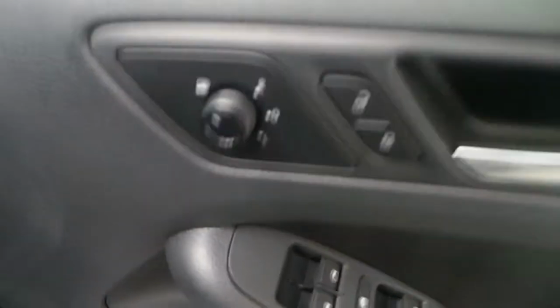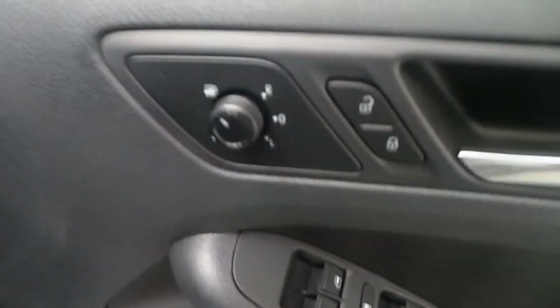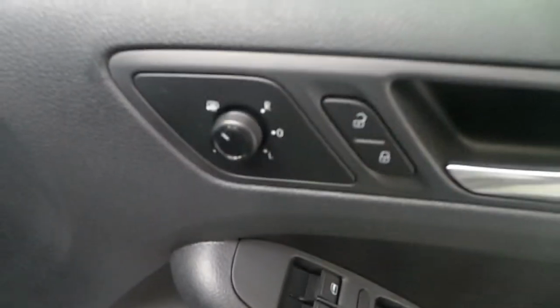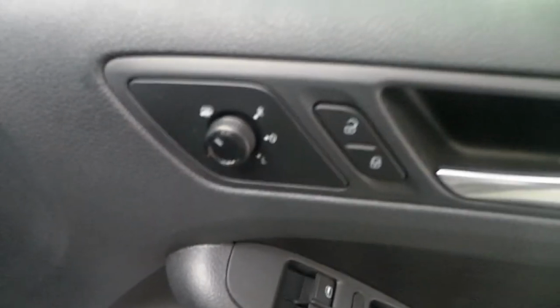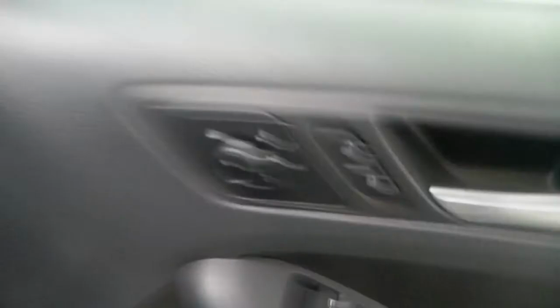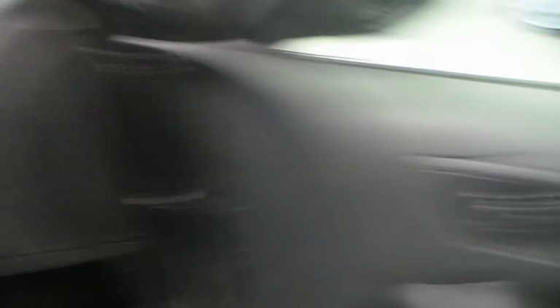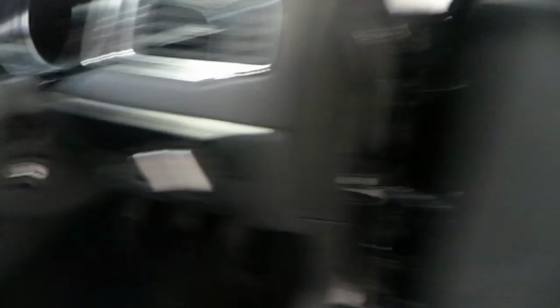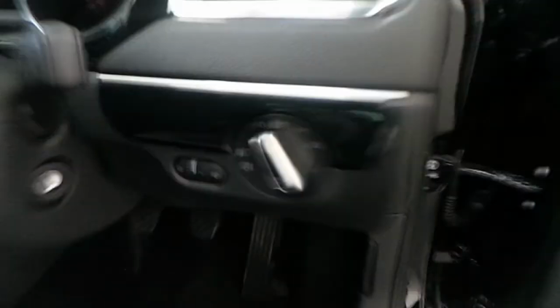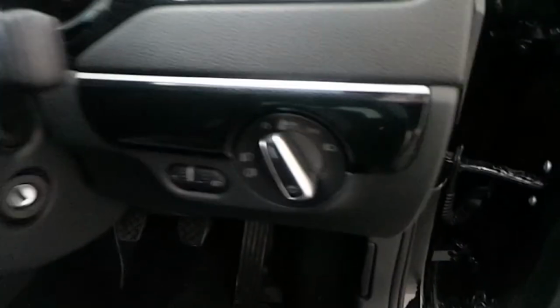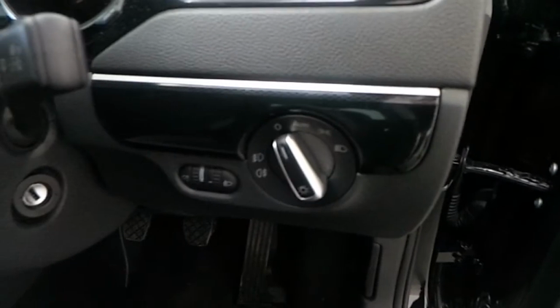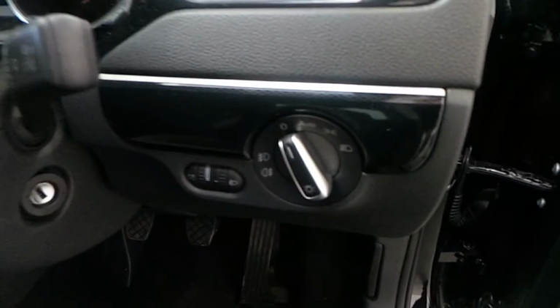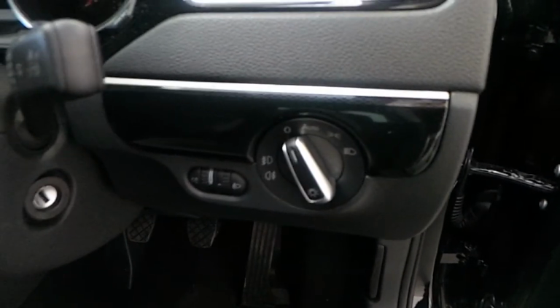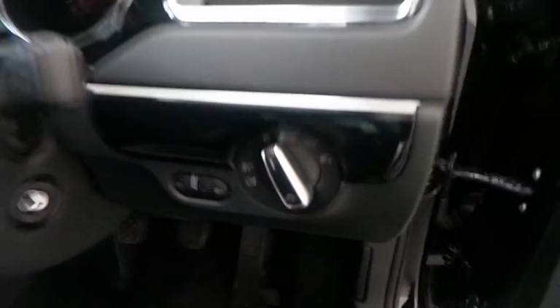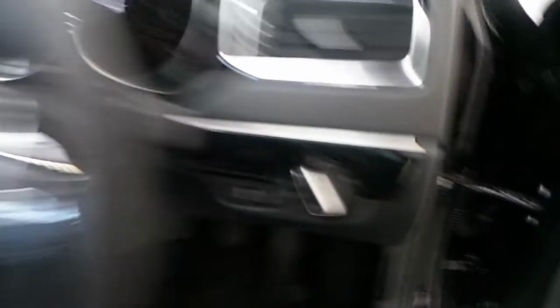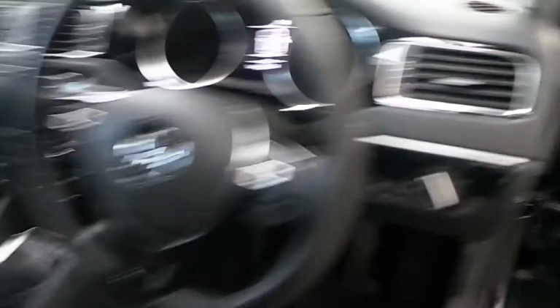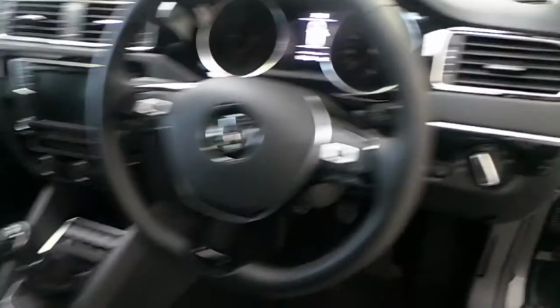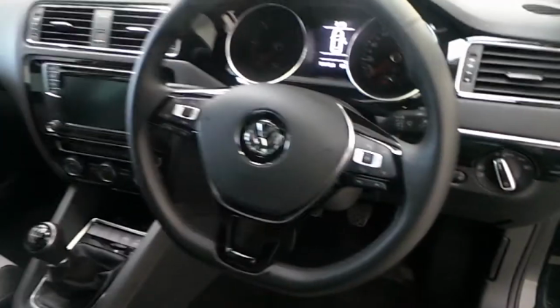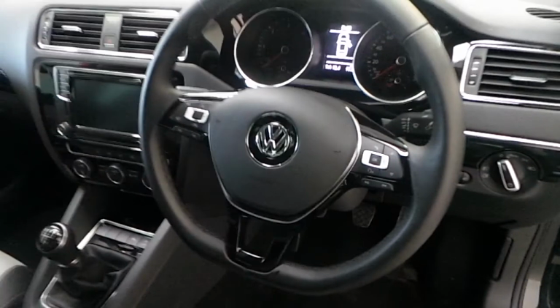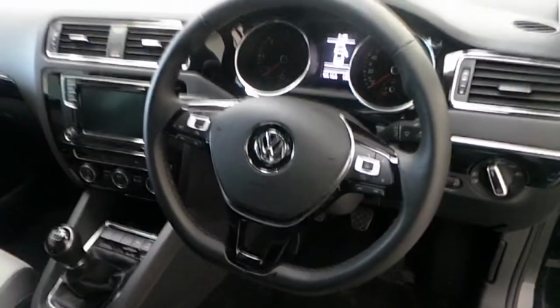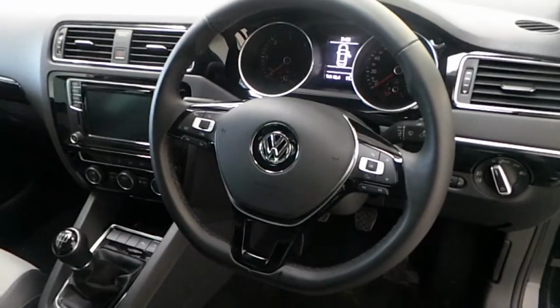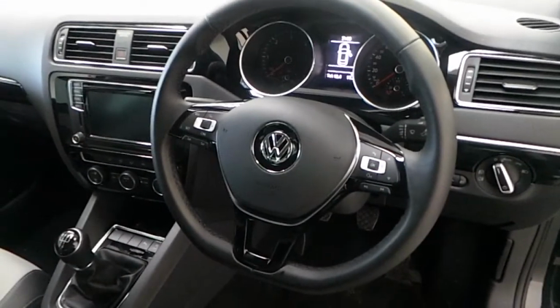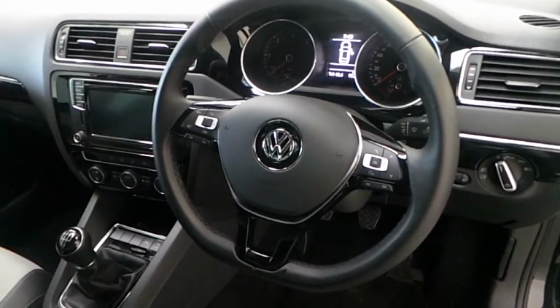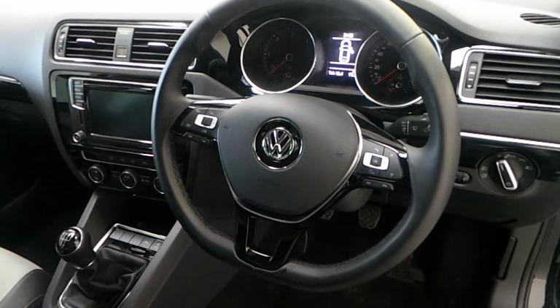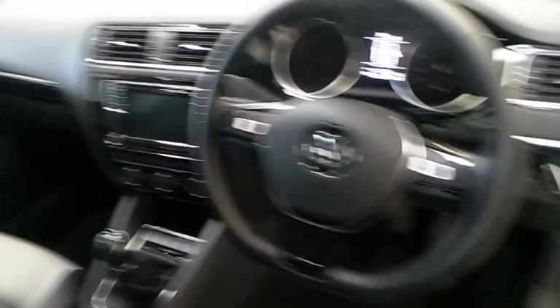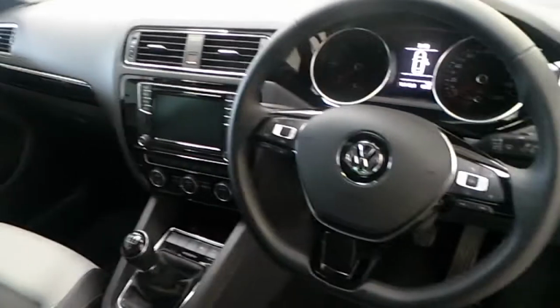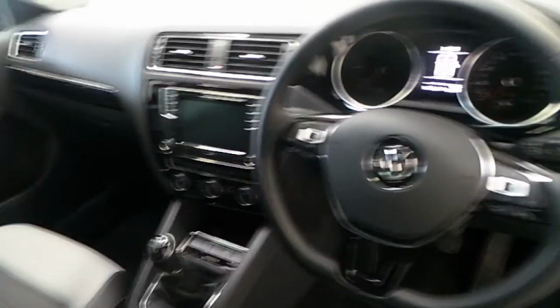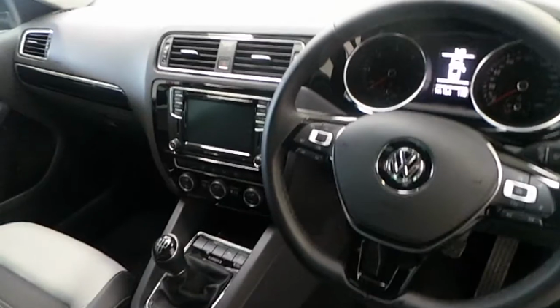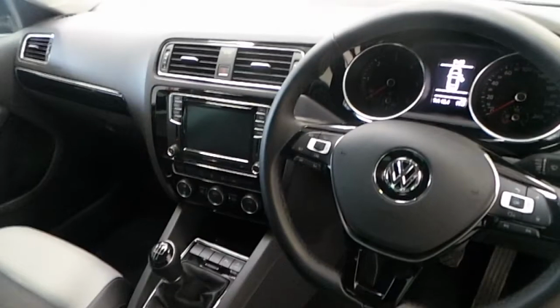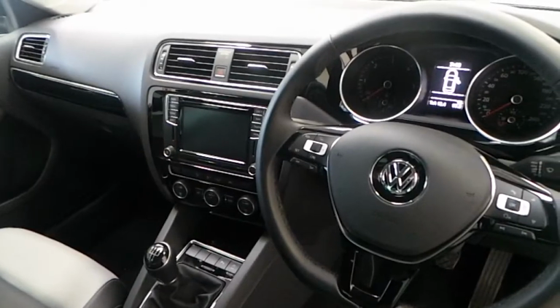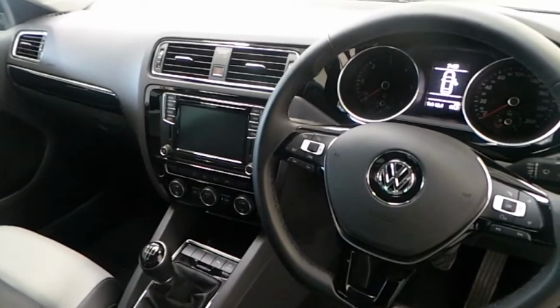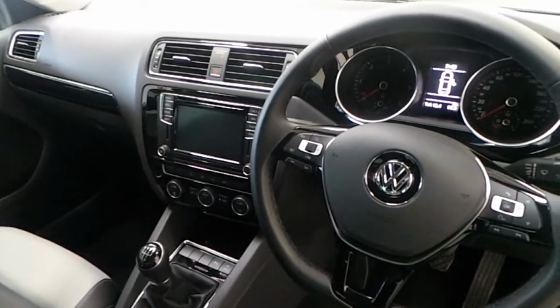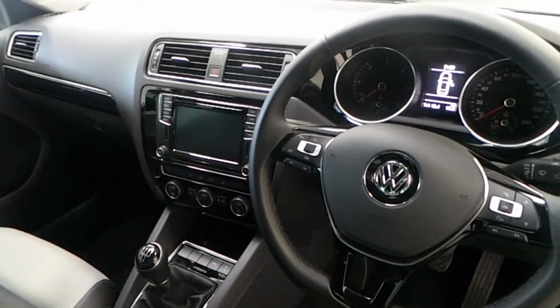Electric heated mirrors, front and rear fog lamps, three-spoke multifunctional leather steering wheel, and touchscreen stereo with dual climate air conditioning.